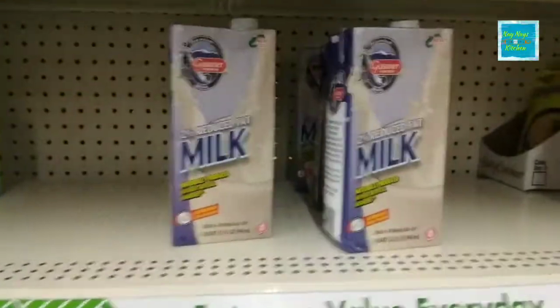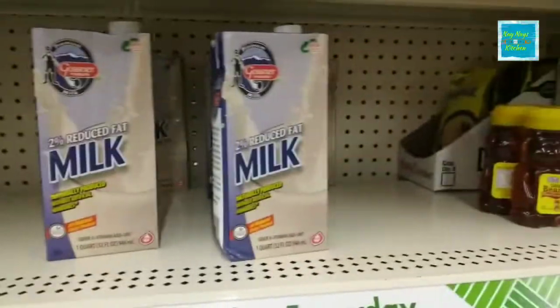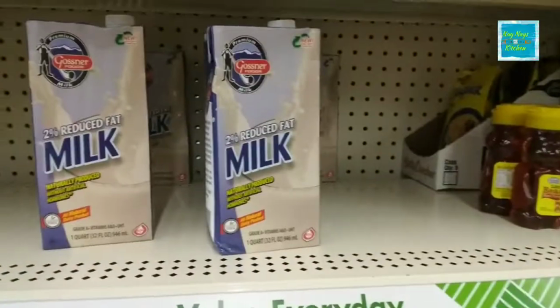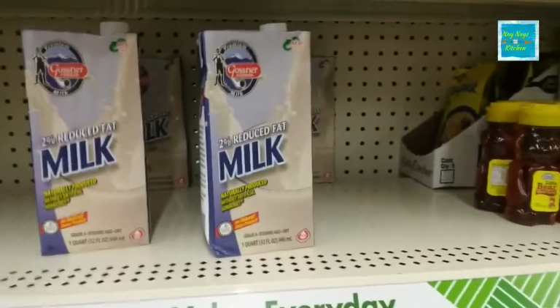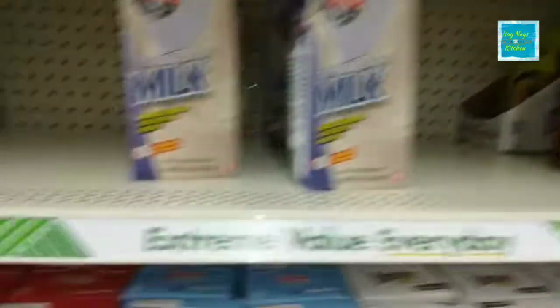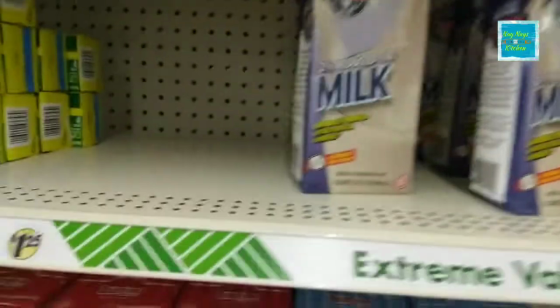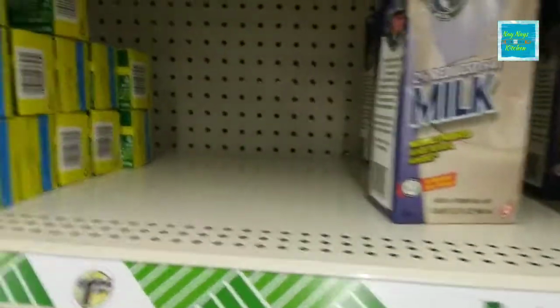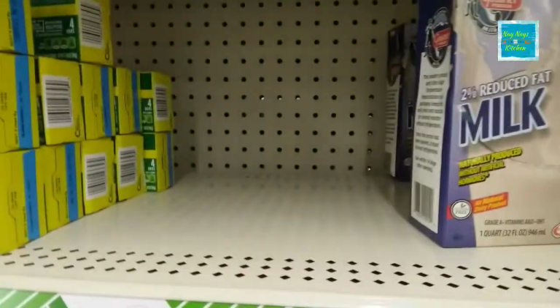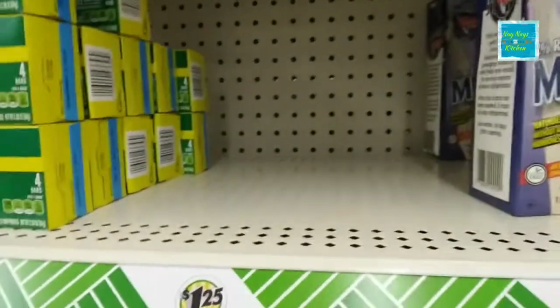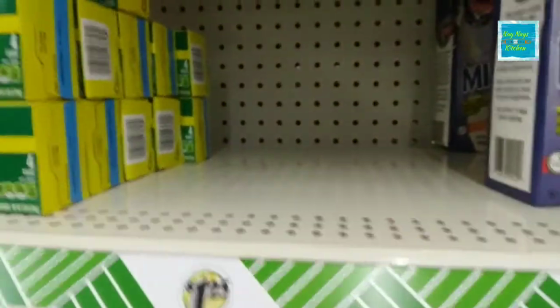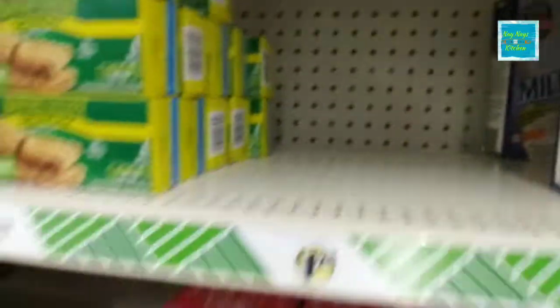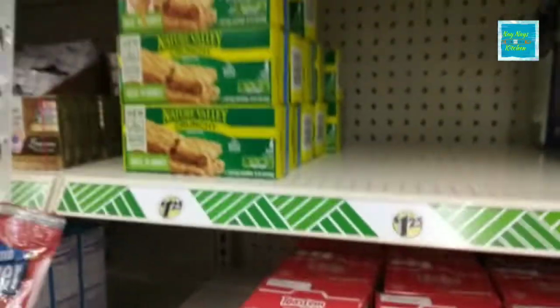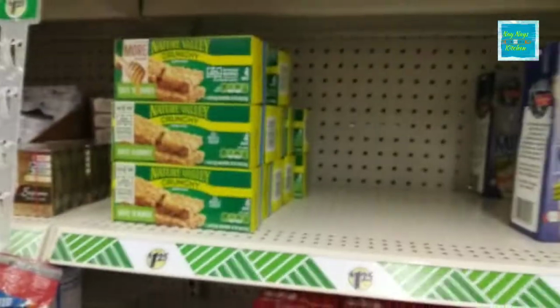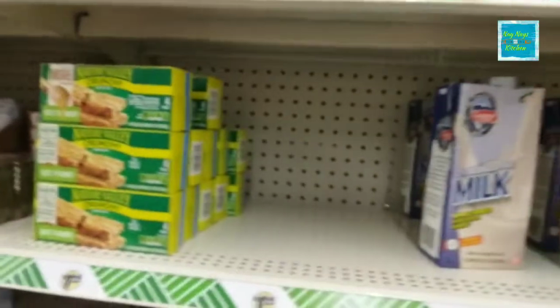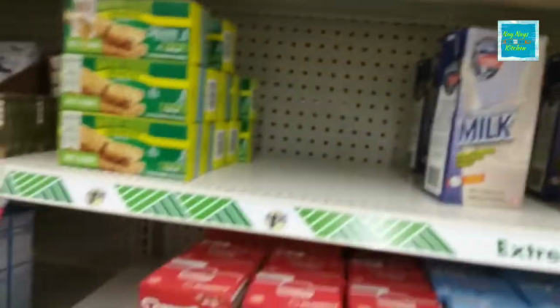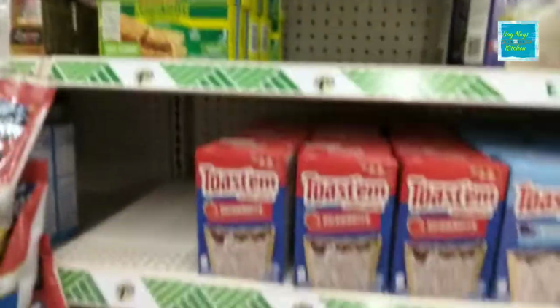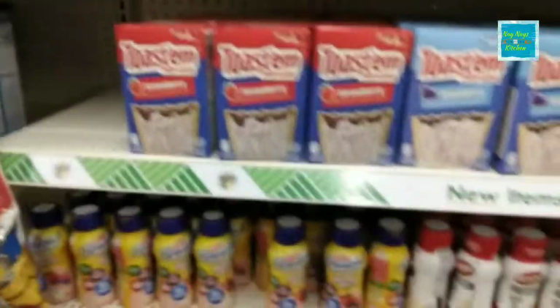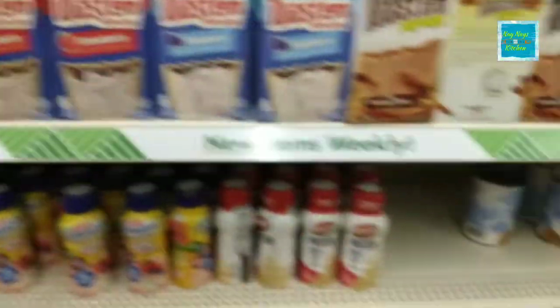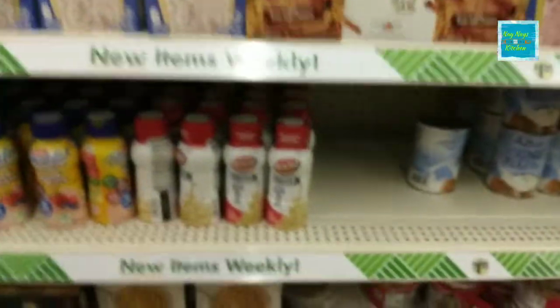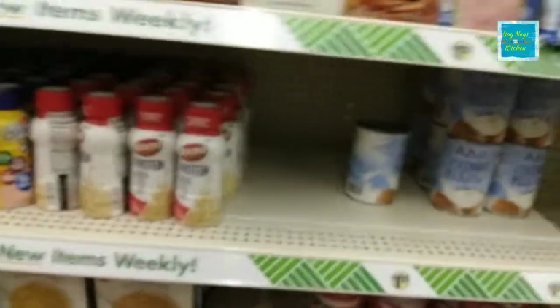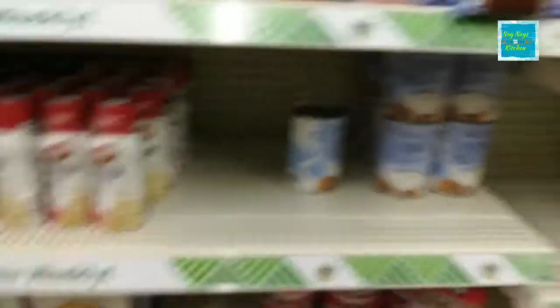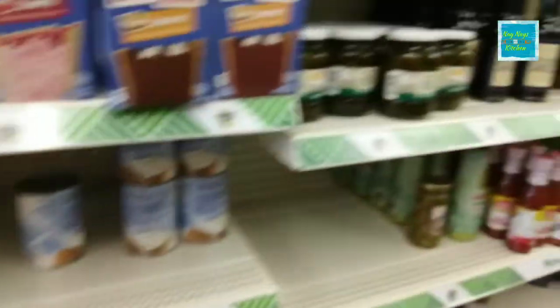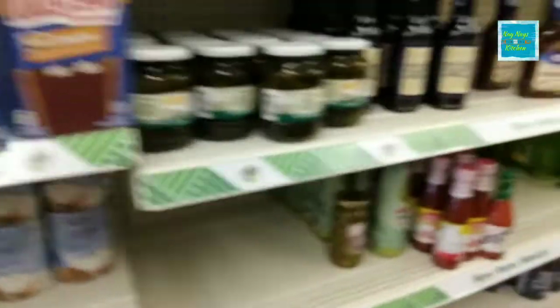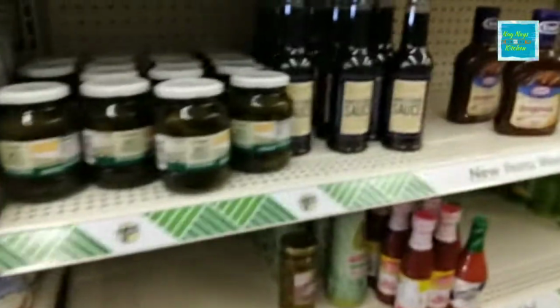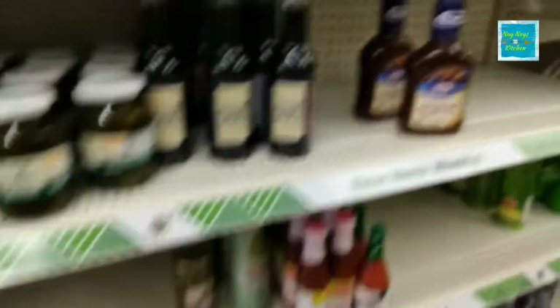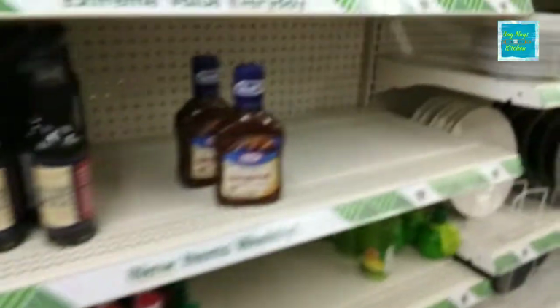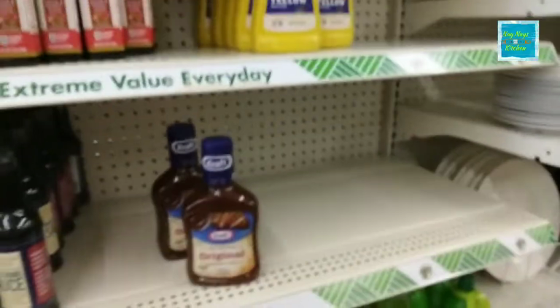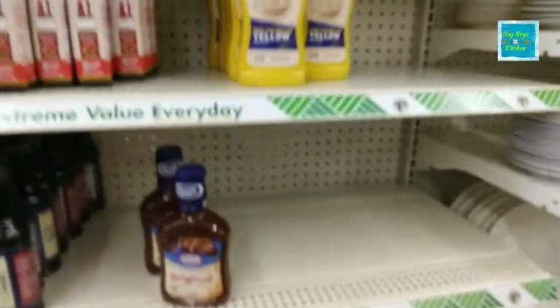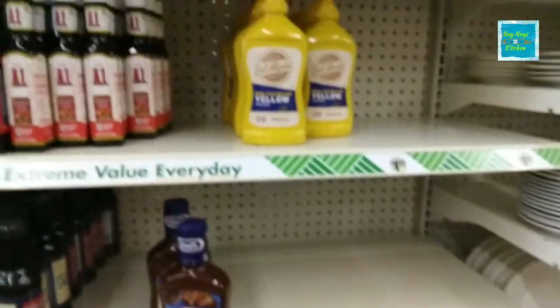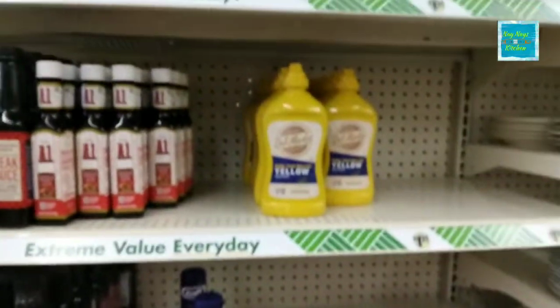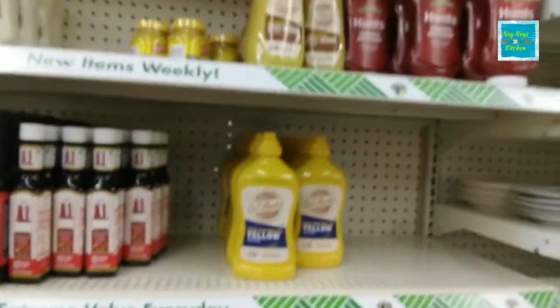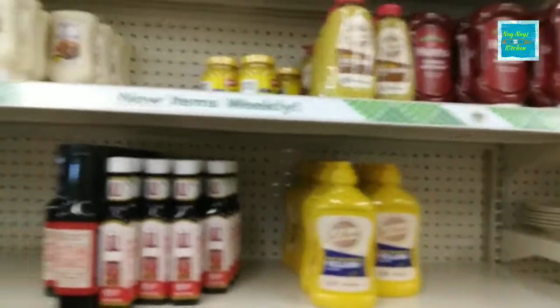Still, none of the whole milk. They do have 1%, and they have some of the coconut milk over here. It's looking pretty empty on the condiments.